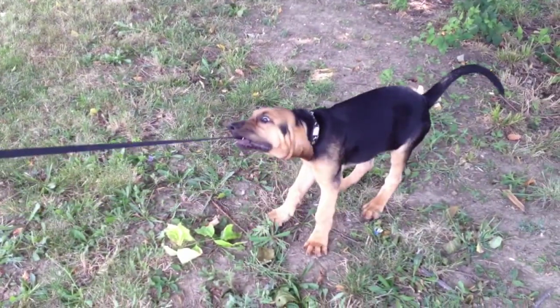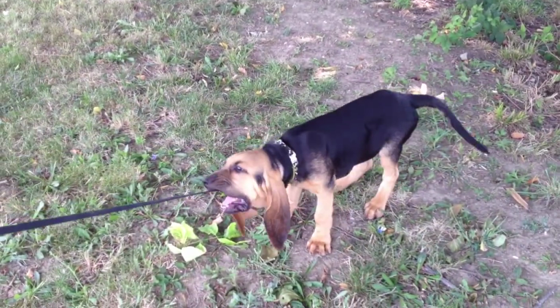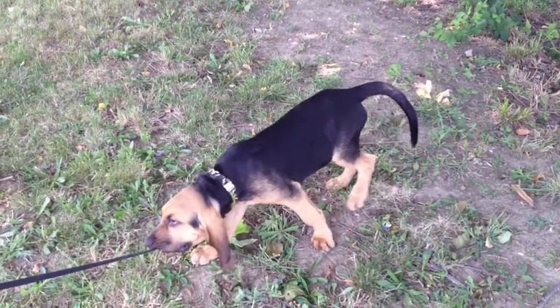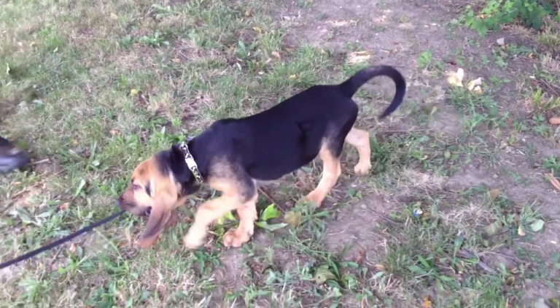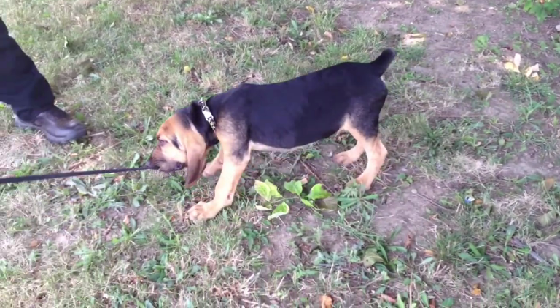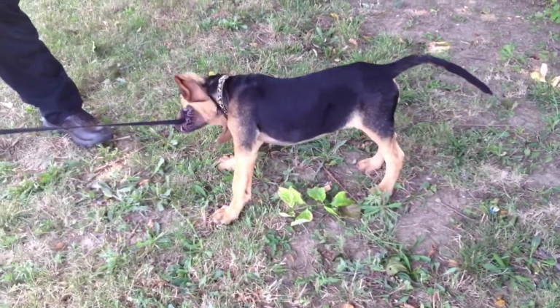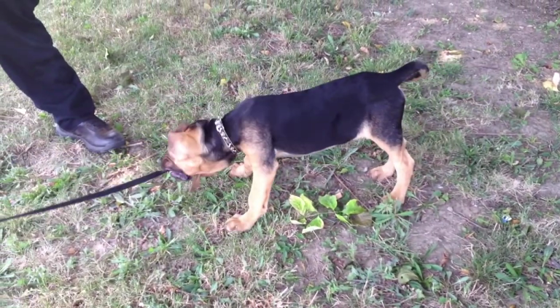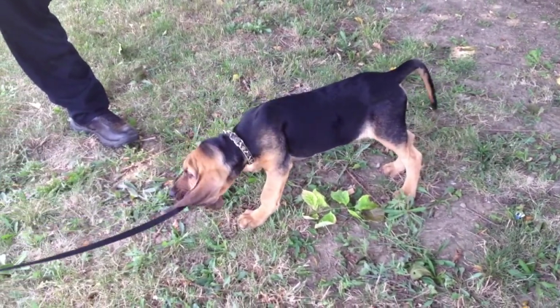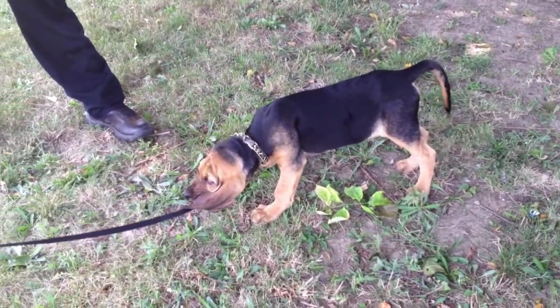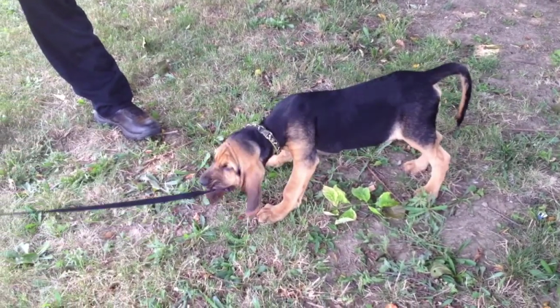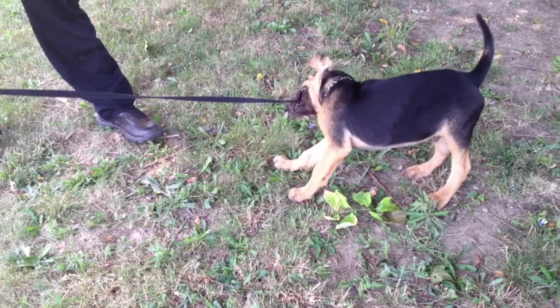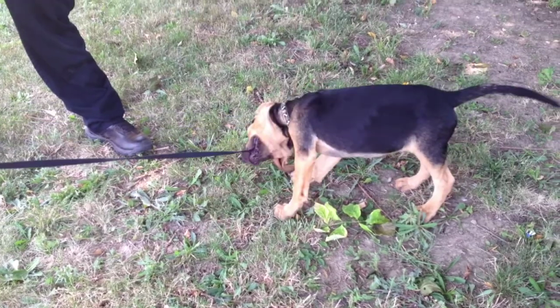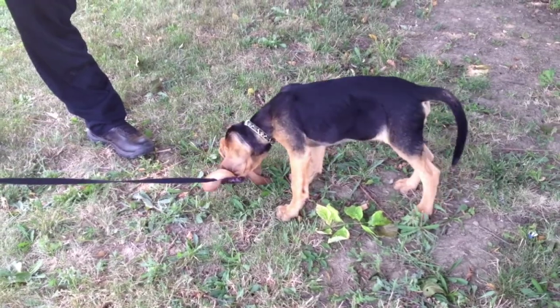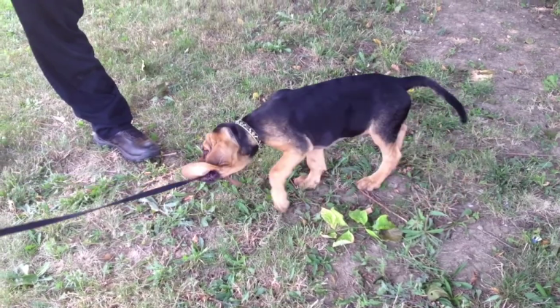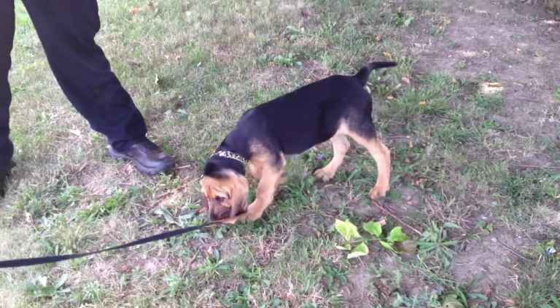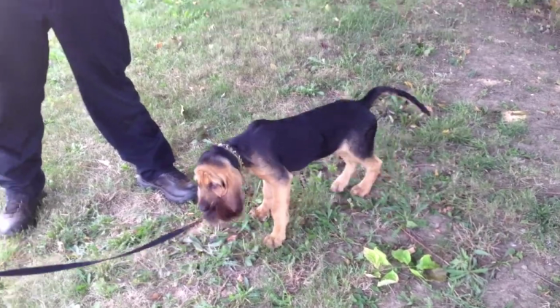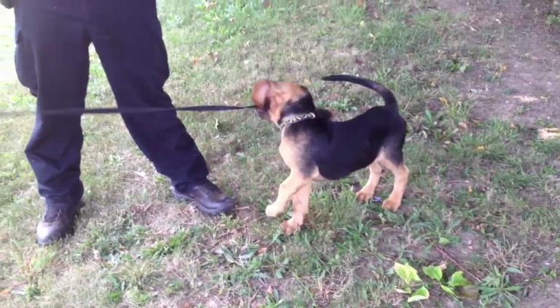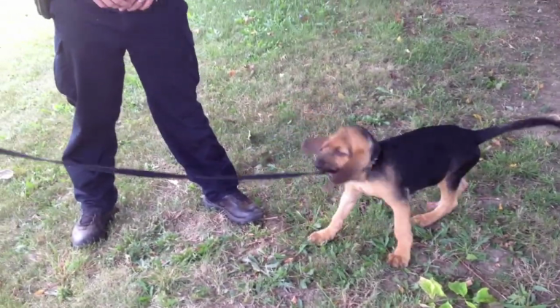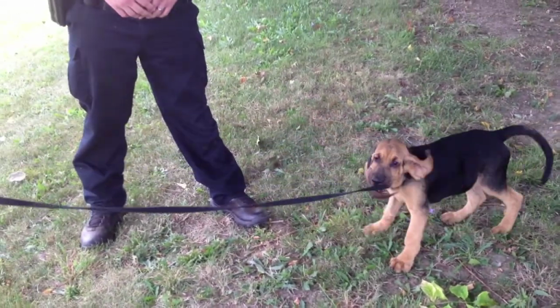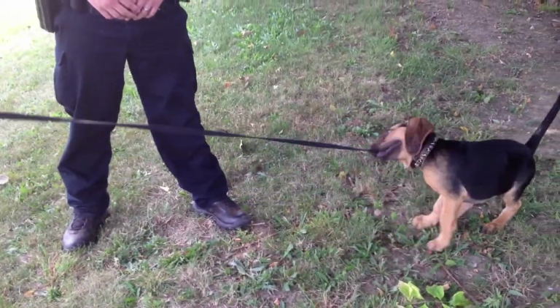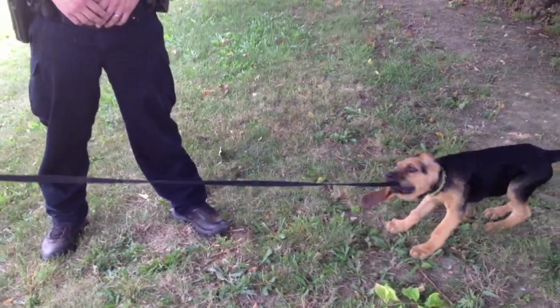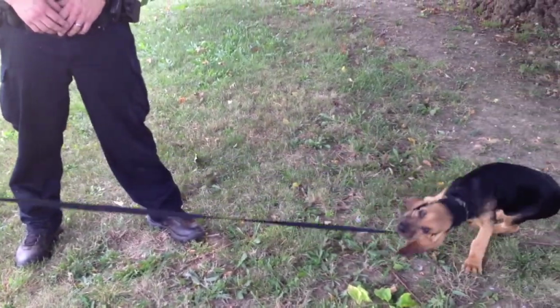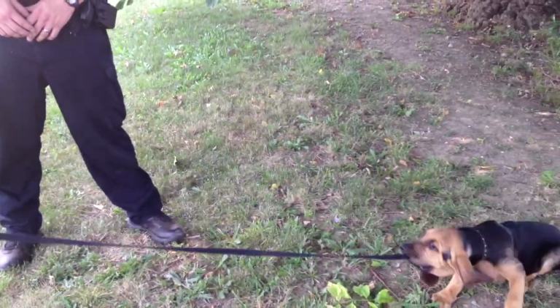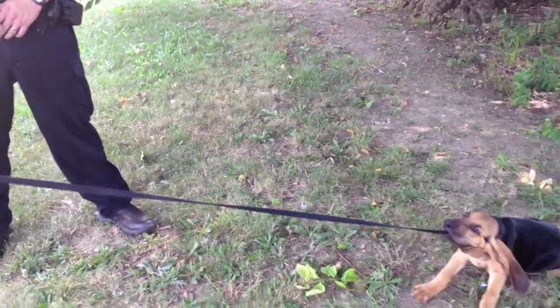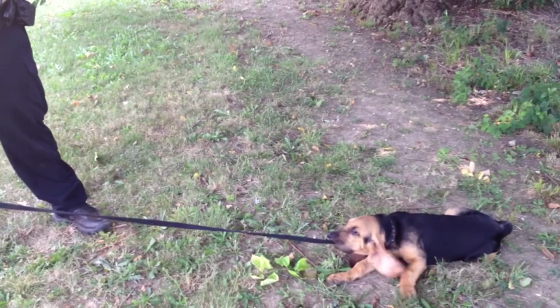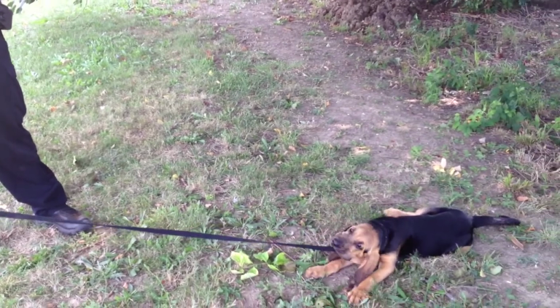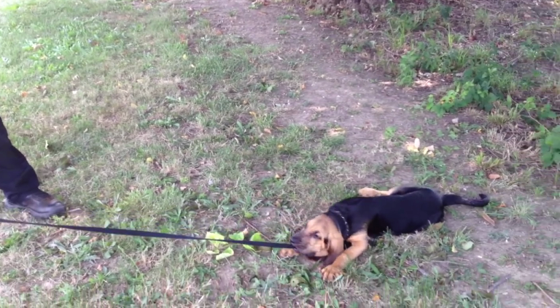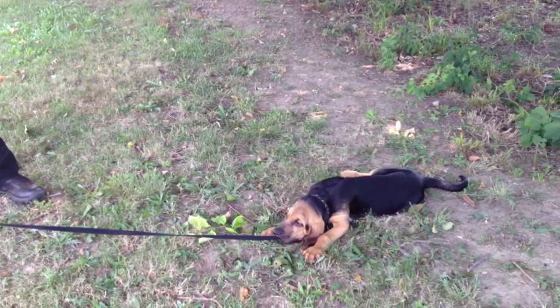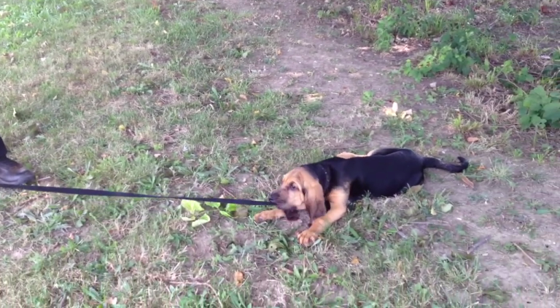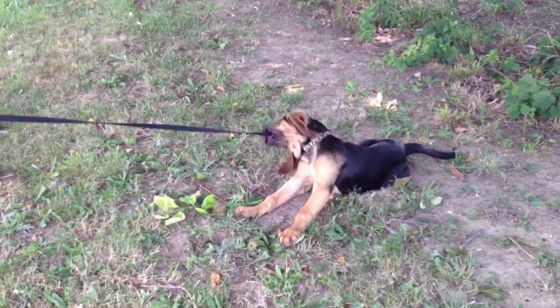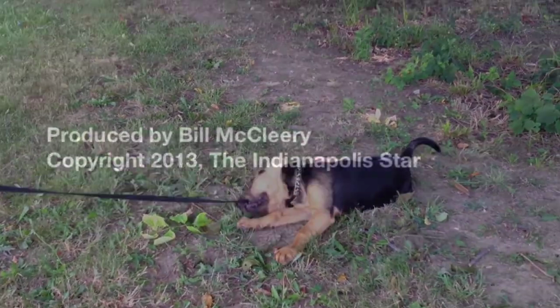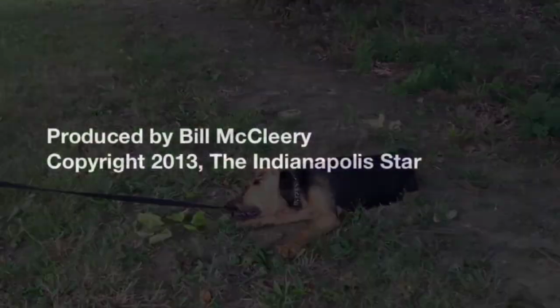He likes to tug on ears and faces. He really likes these cloth leashes. Once I switch them over to a lead that I use for Joe.